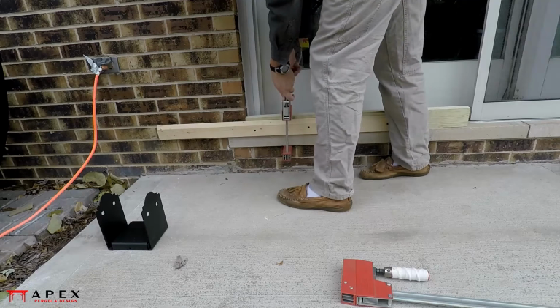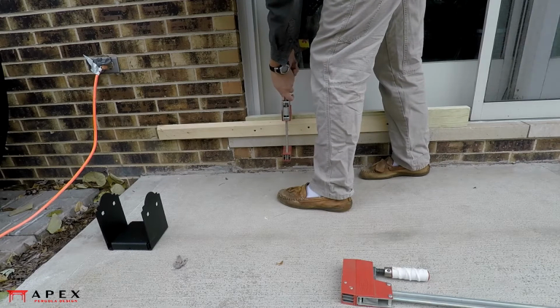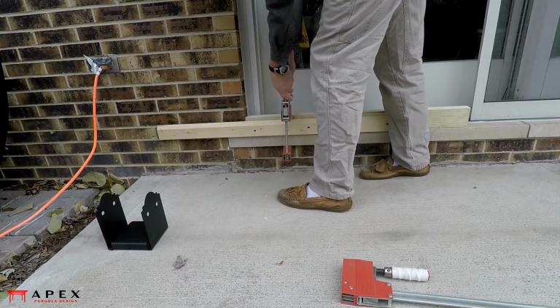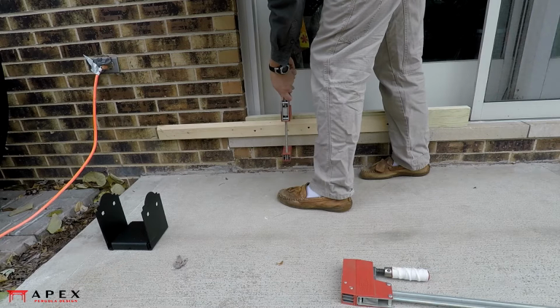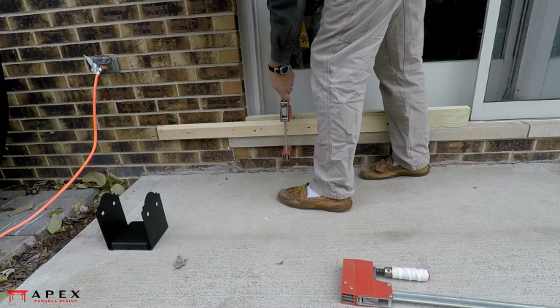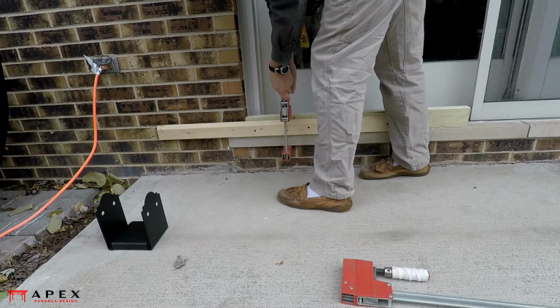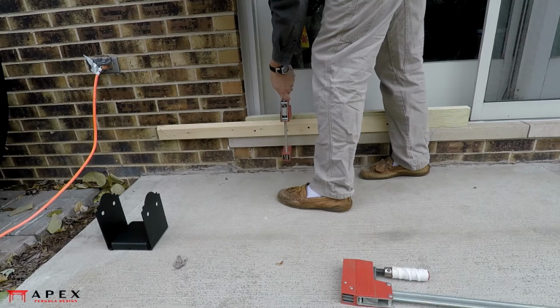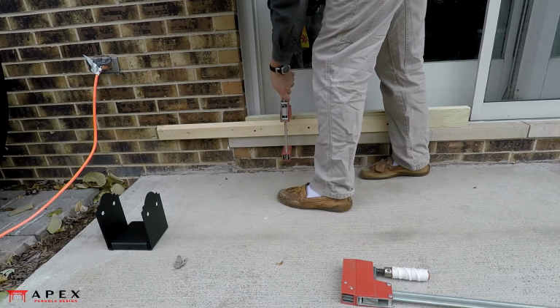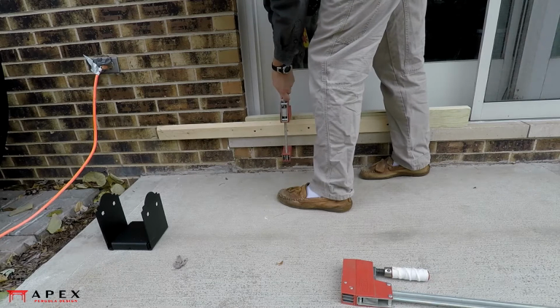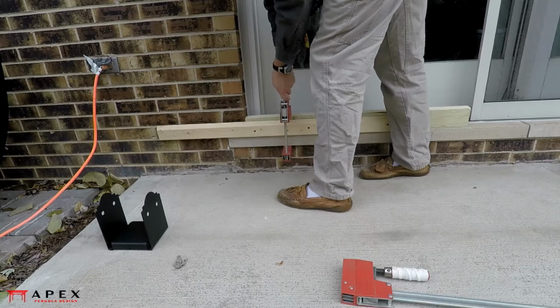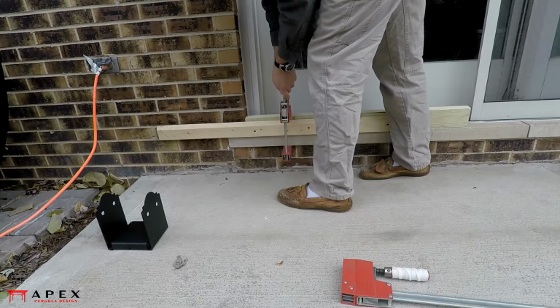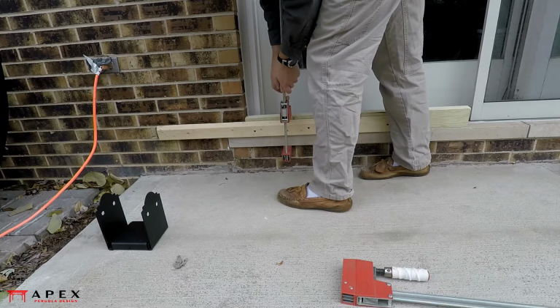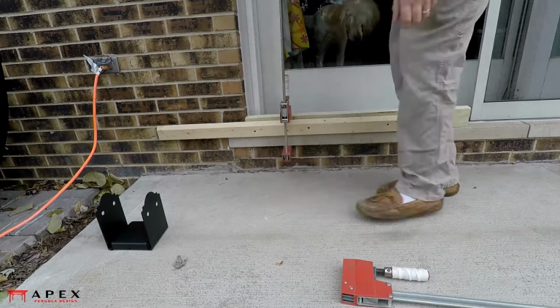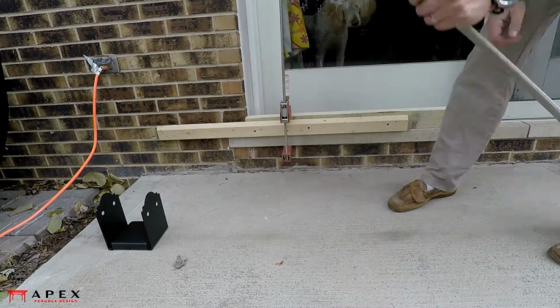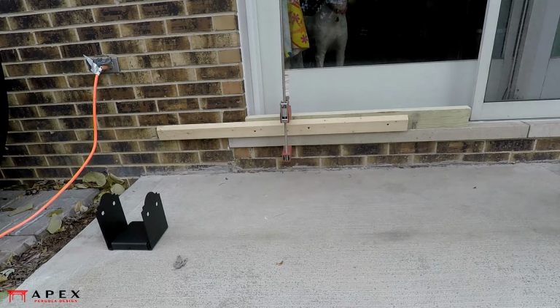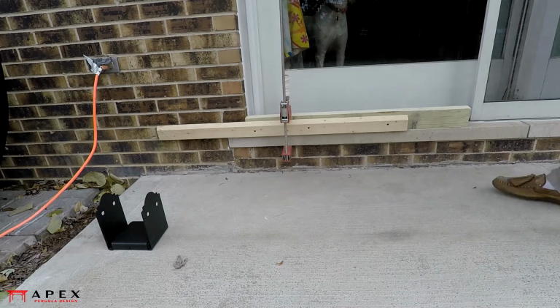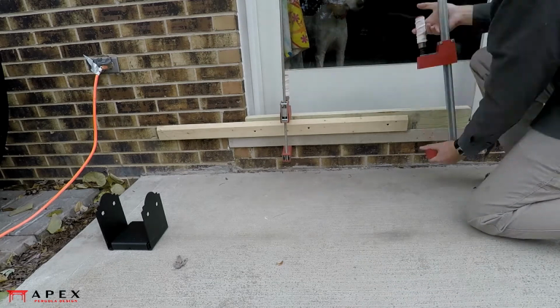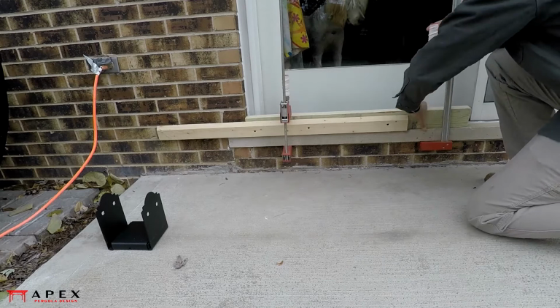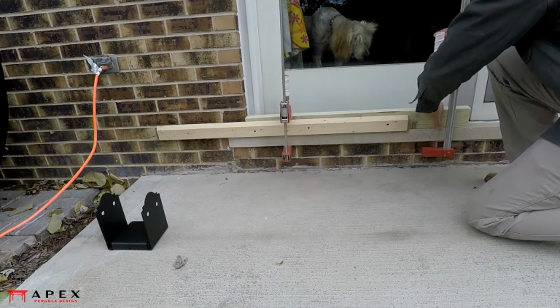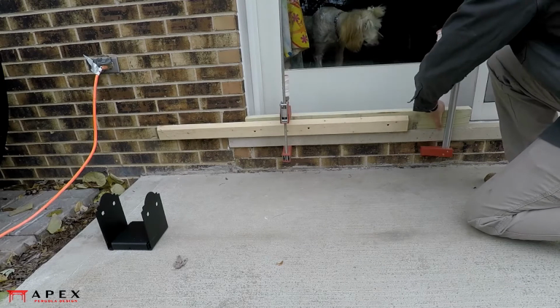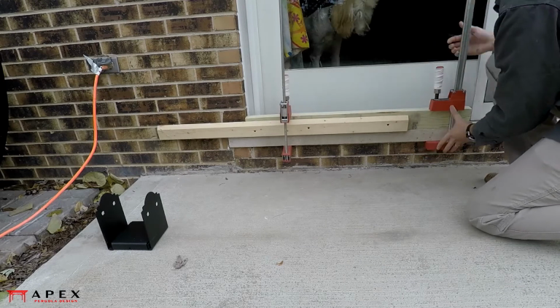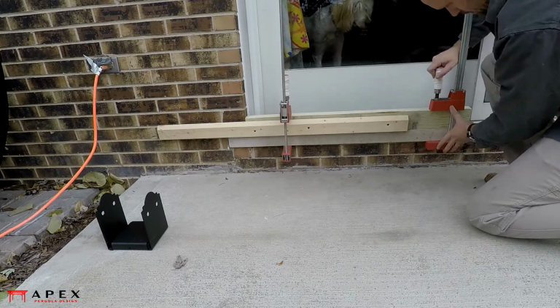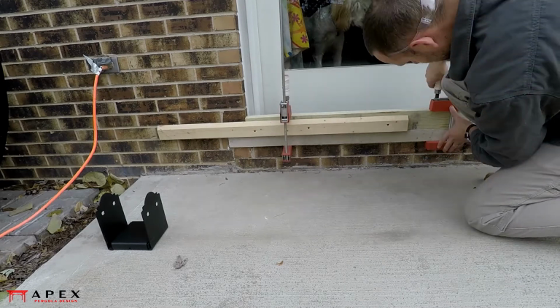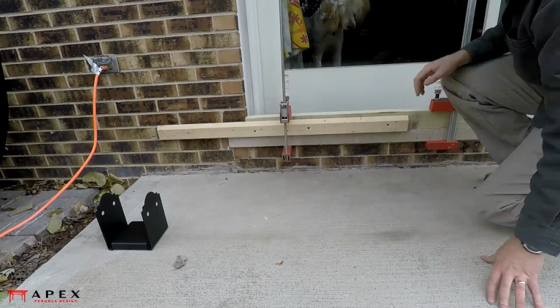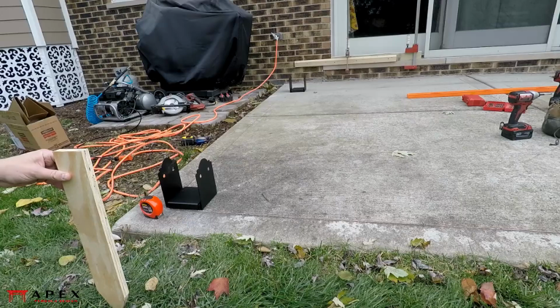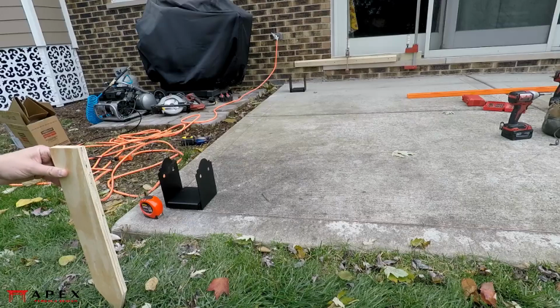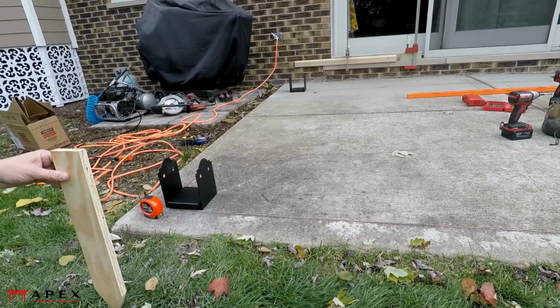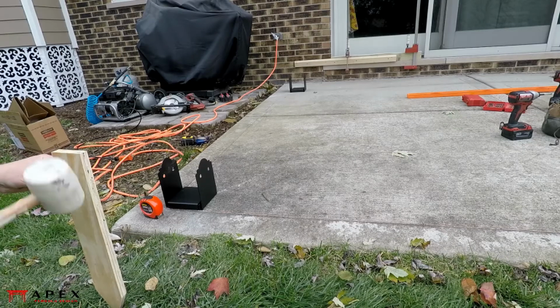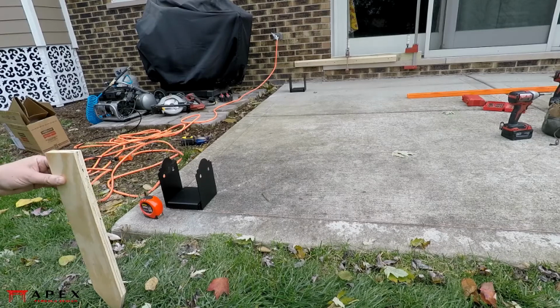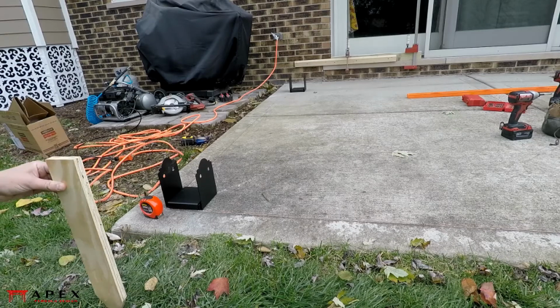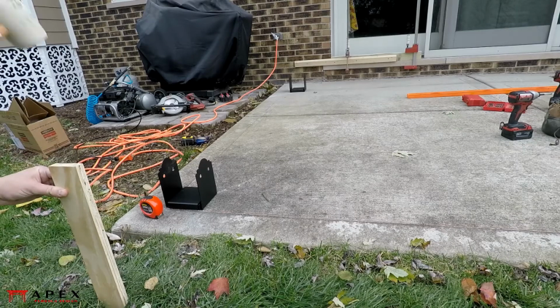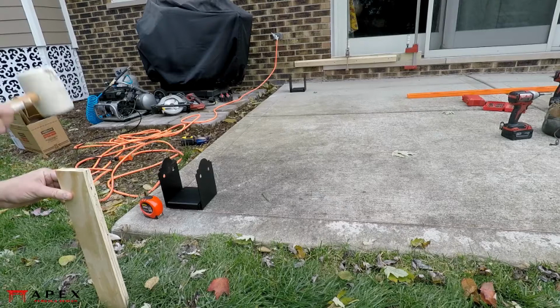To extend the reference line of the stoop, a couple of boards are screwed together and clamped to it. Opposite the stoop, a wooden stake is driven into the ground.